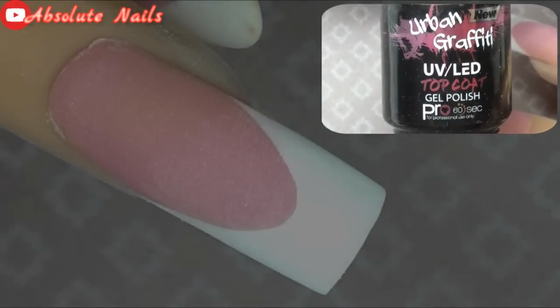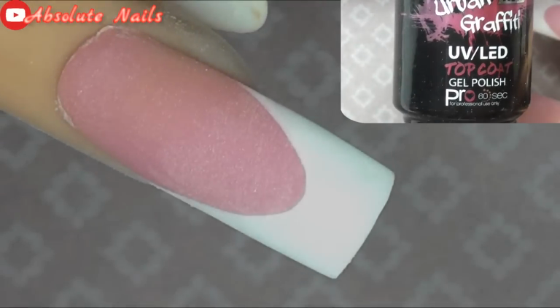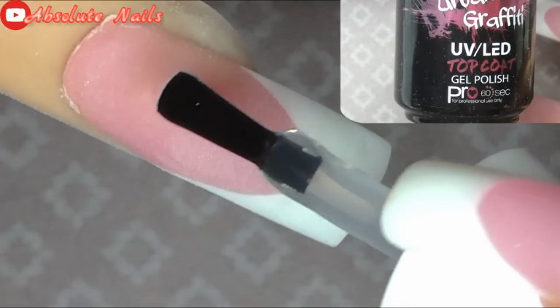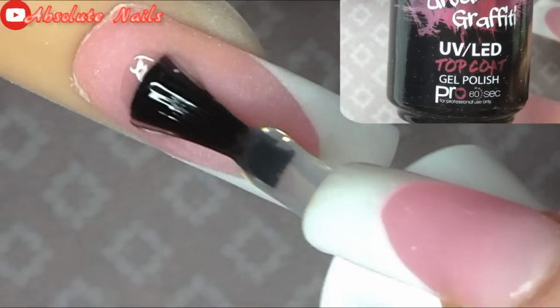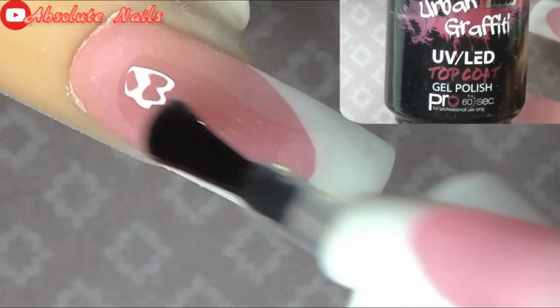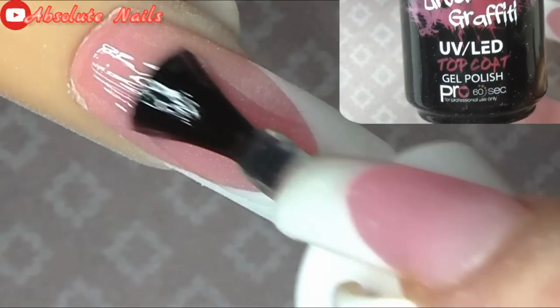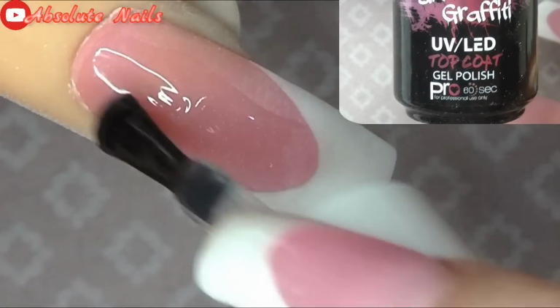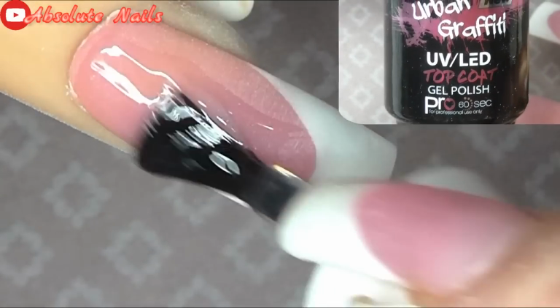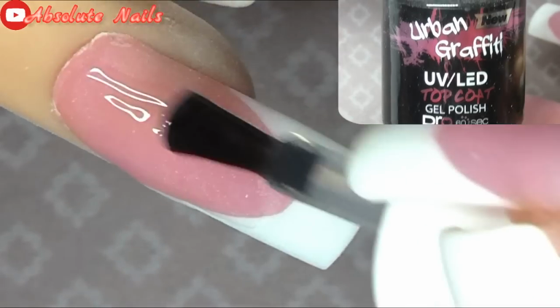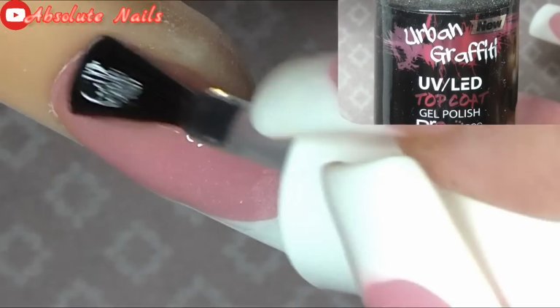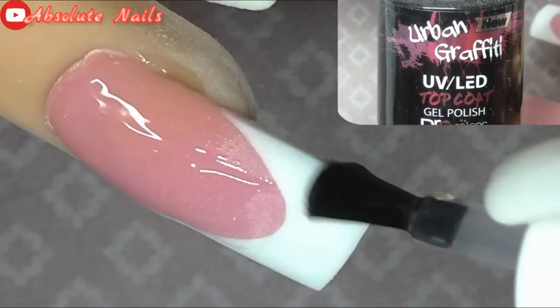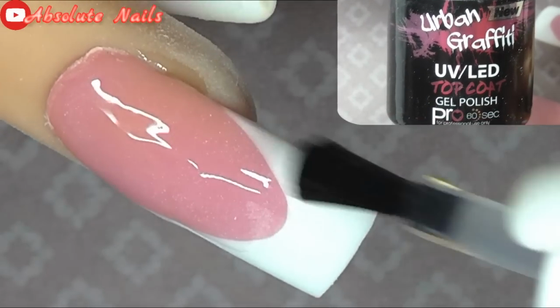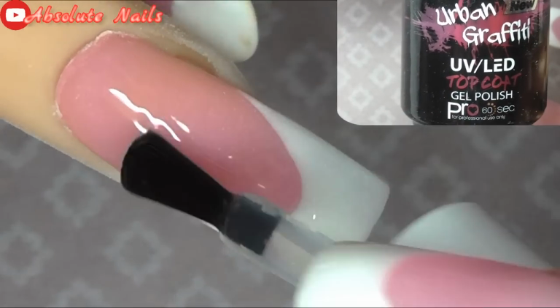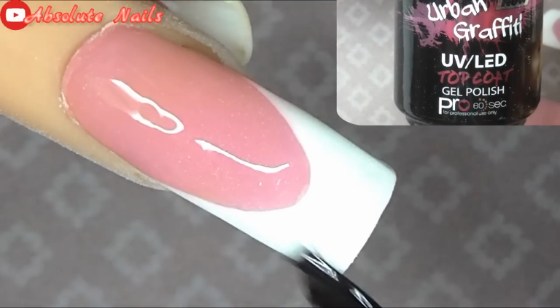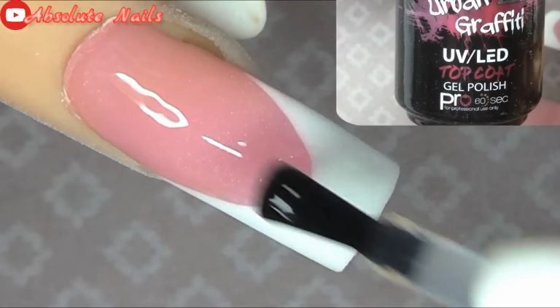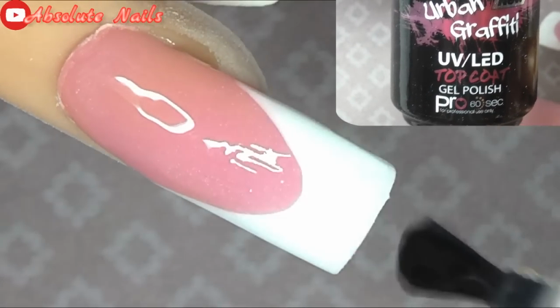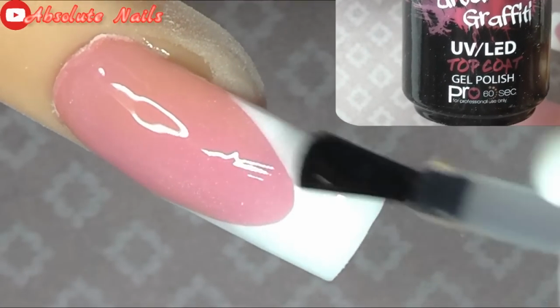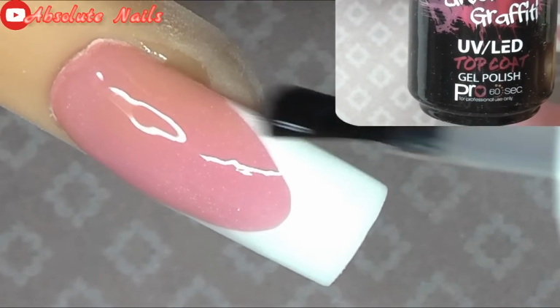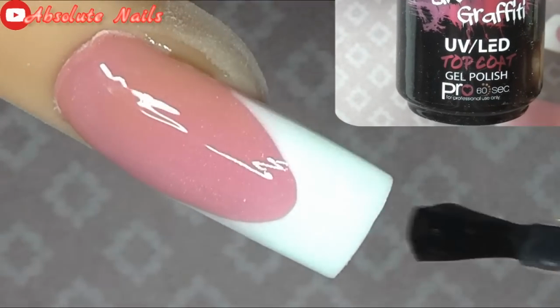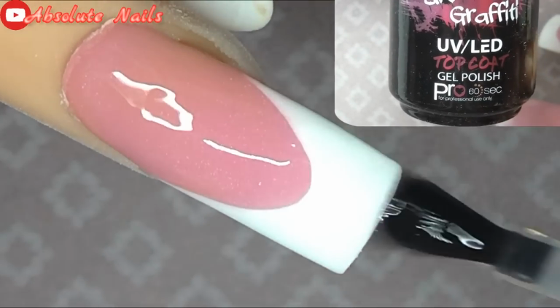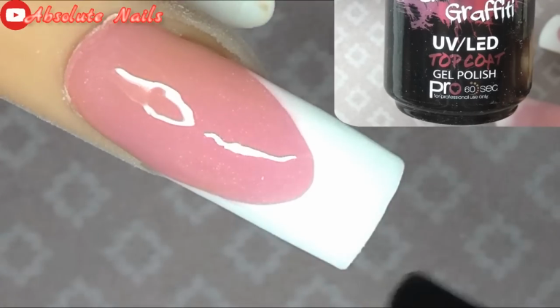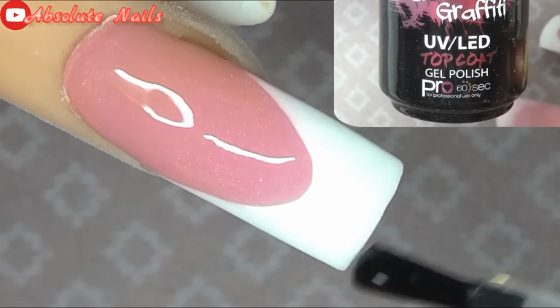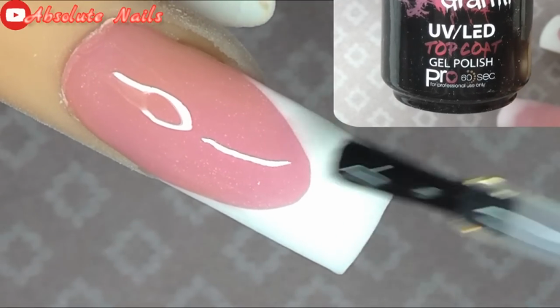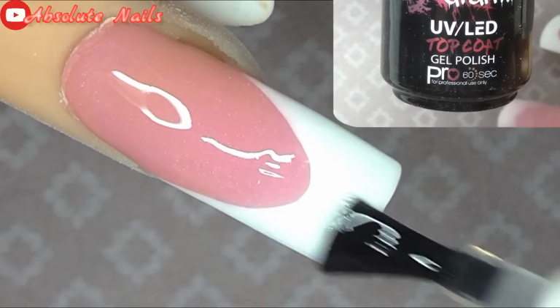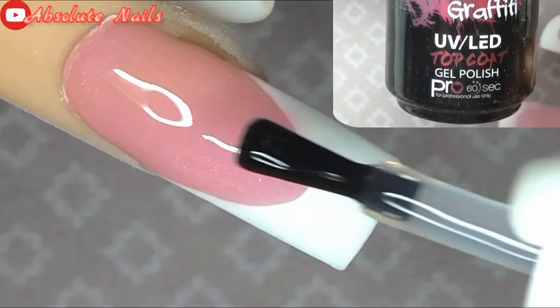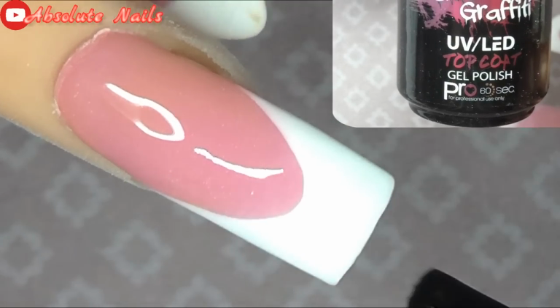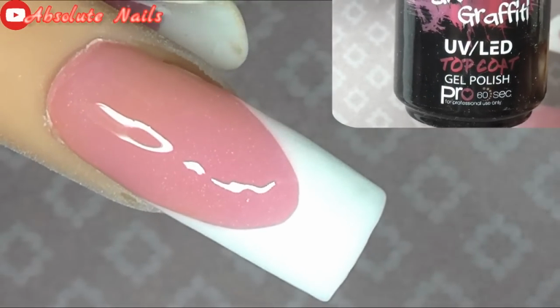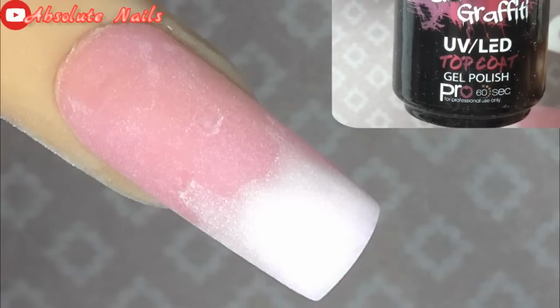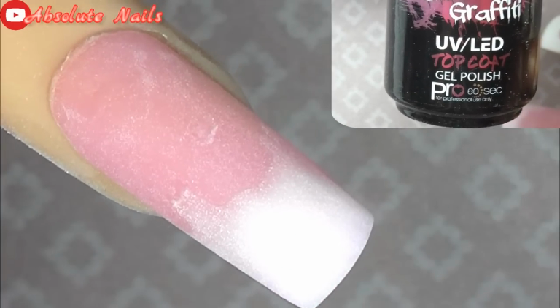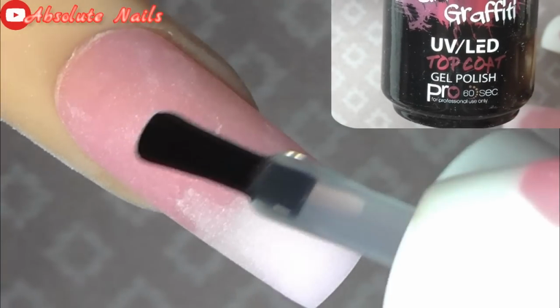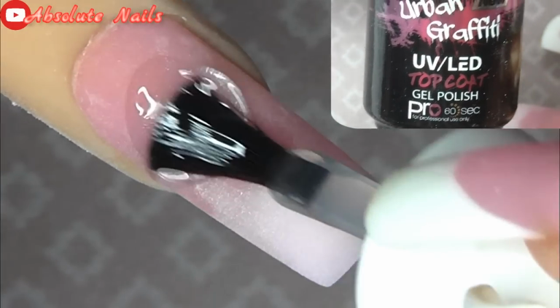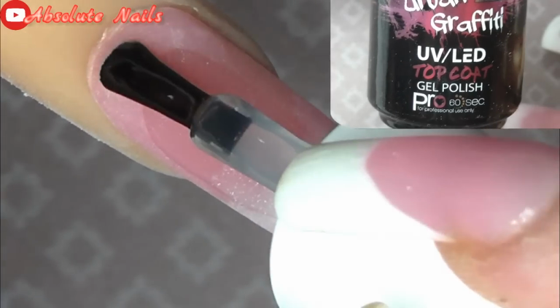Now they are filed and buffed. I'm just going to put two coats of Nao's Urban Graffiti on and cure both times for 60 seconds.